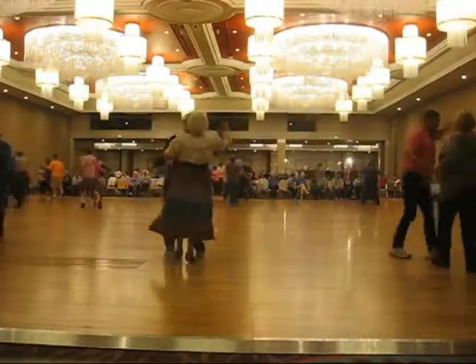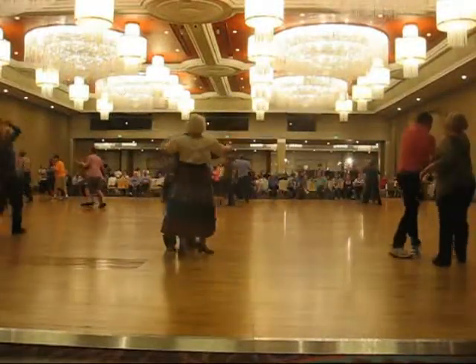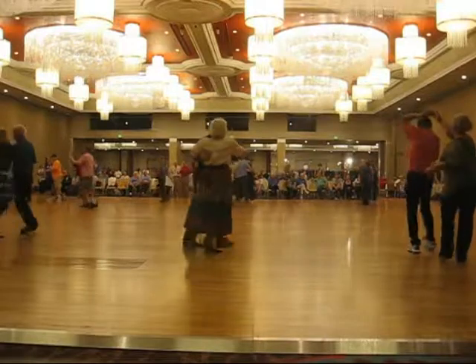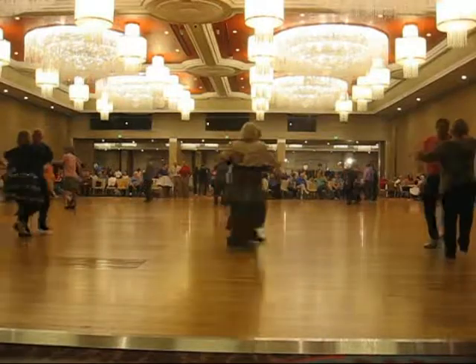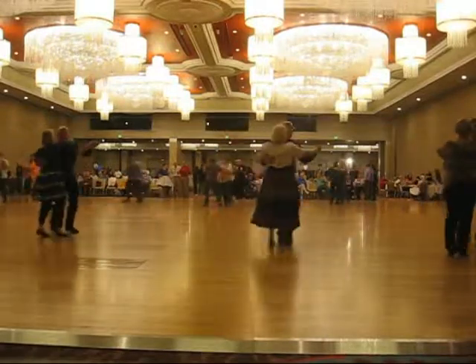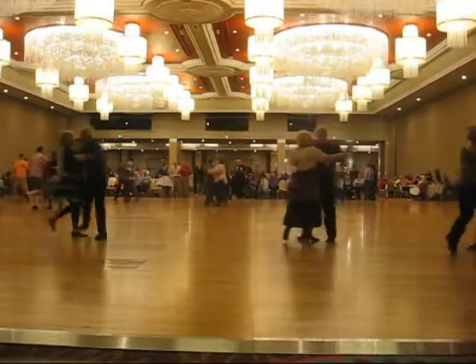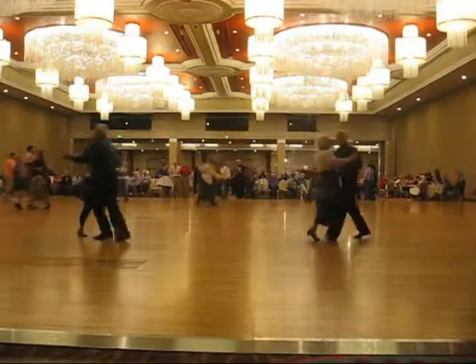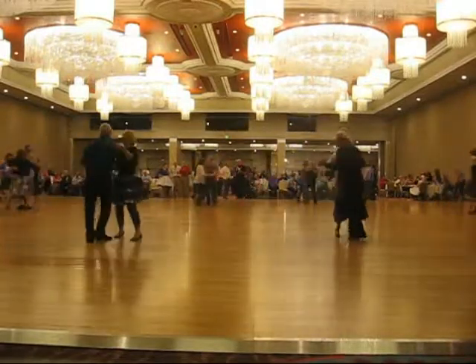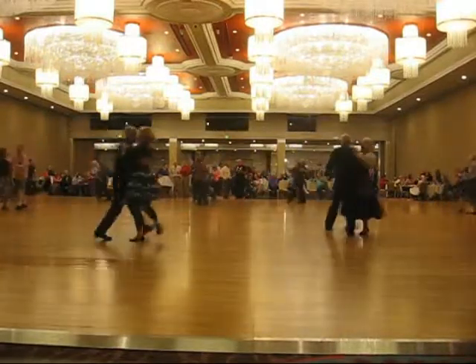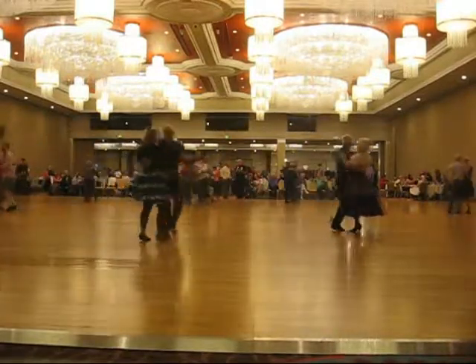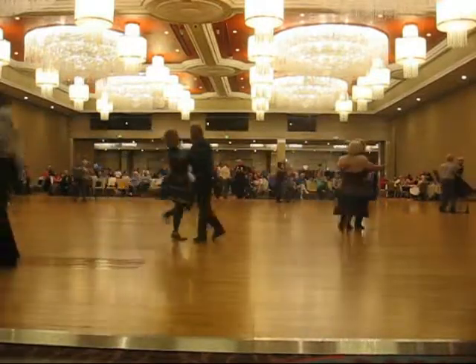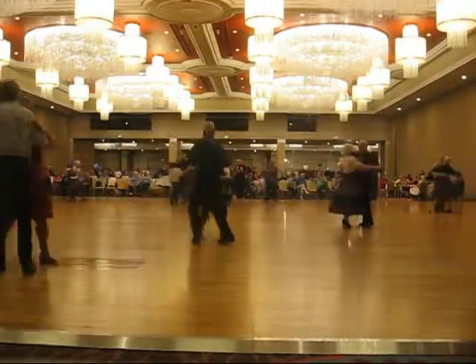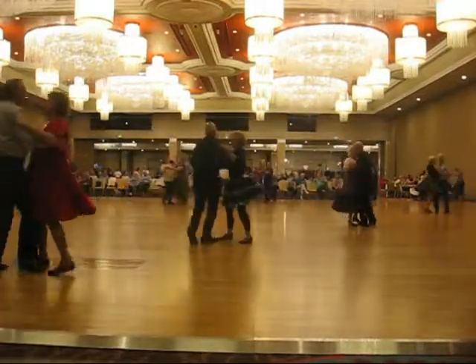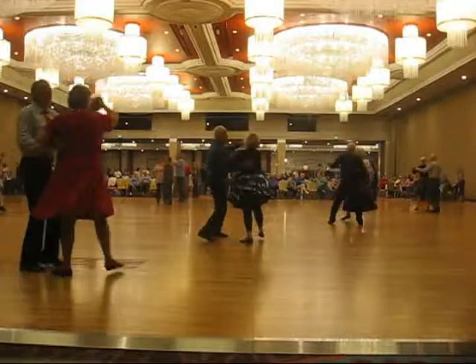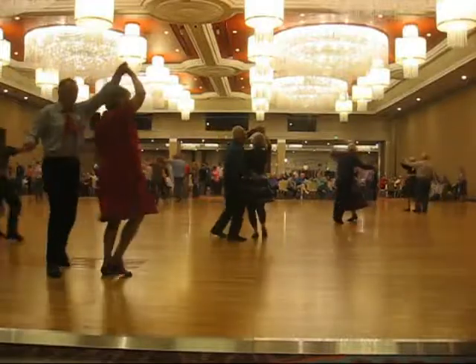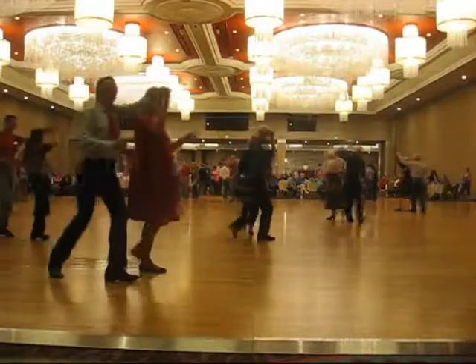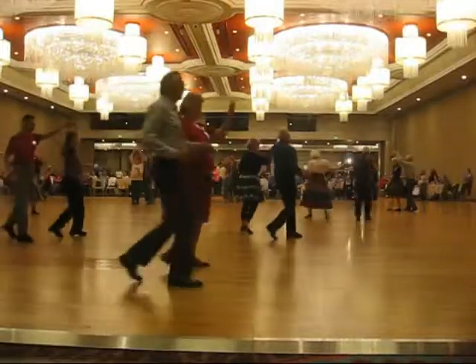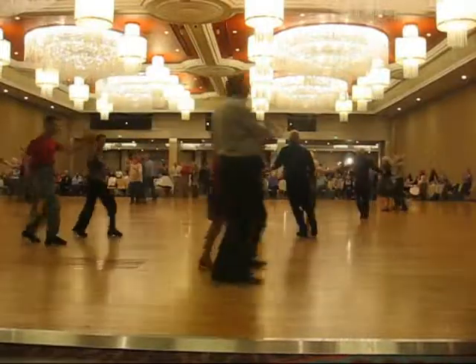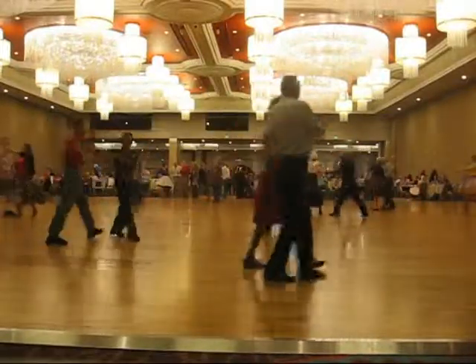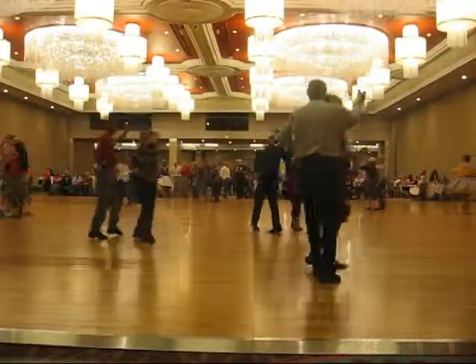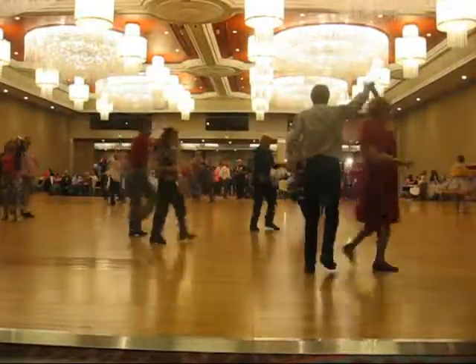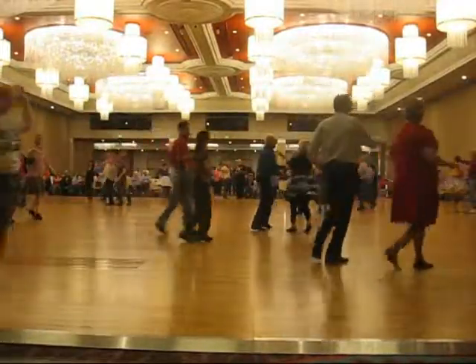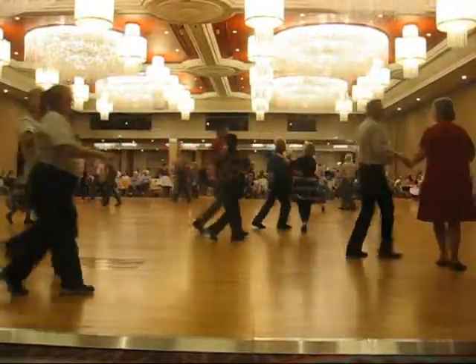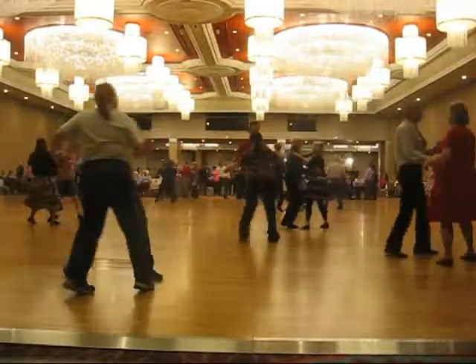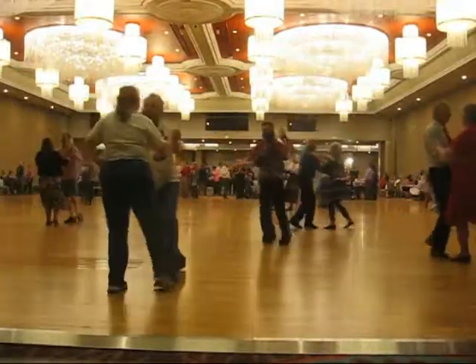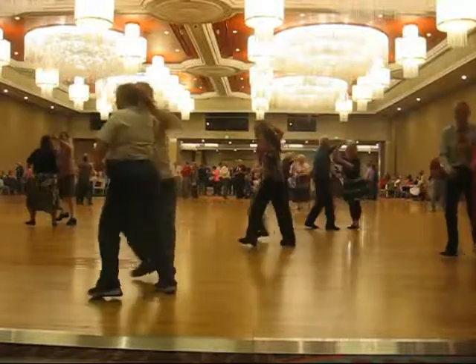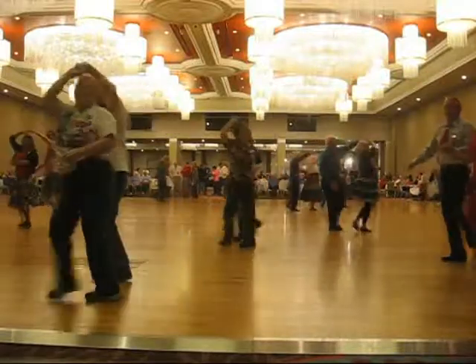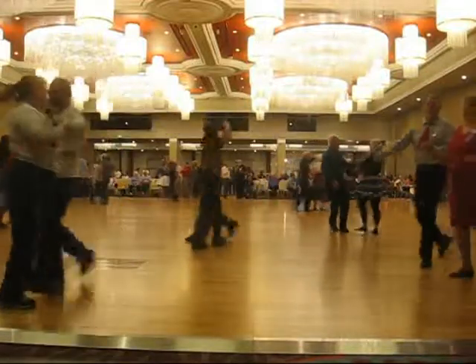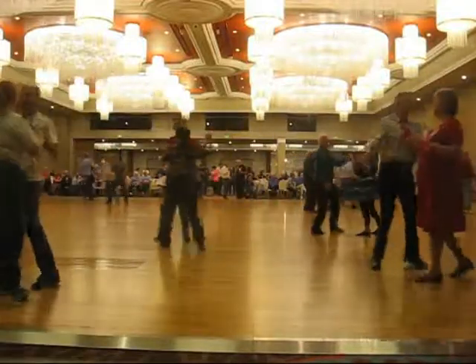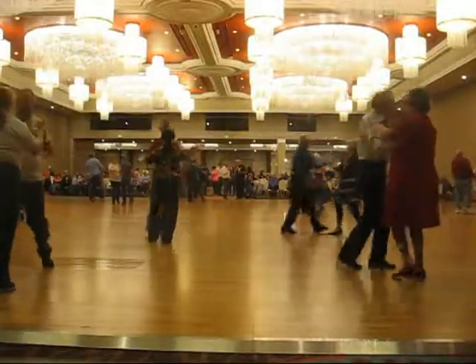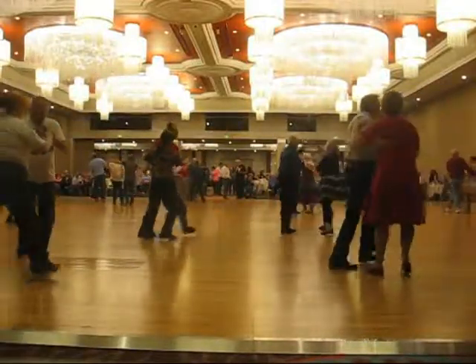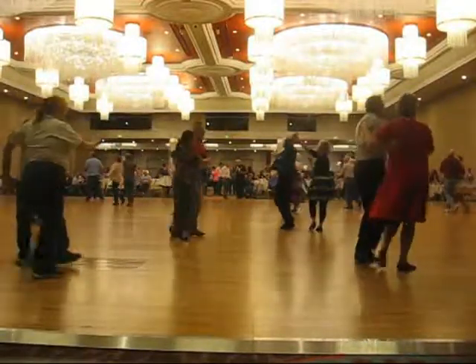For turning two-steps. You want to pass it. A full lace-up. To face, traveling box. For turning two-steps.